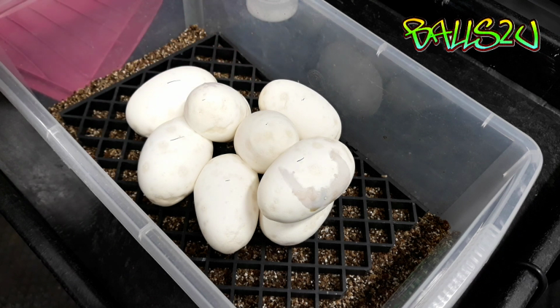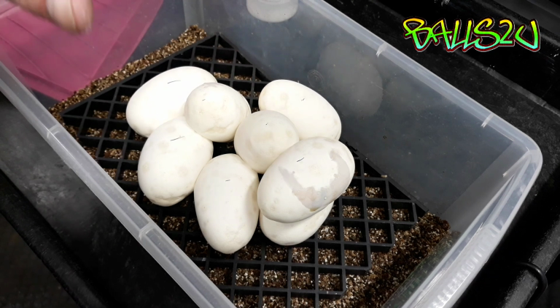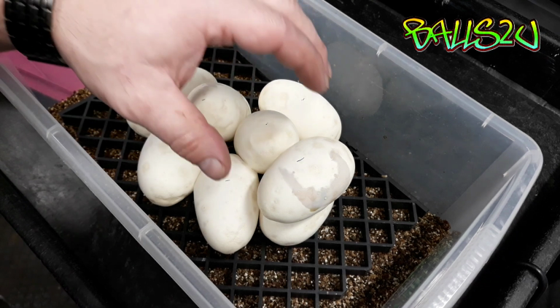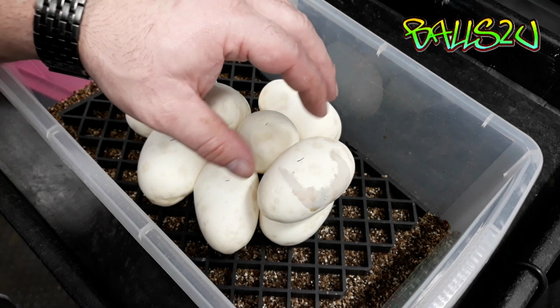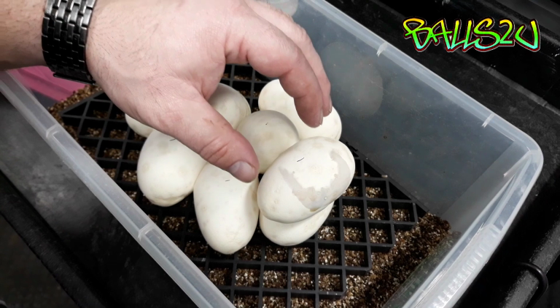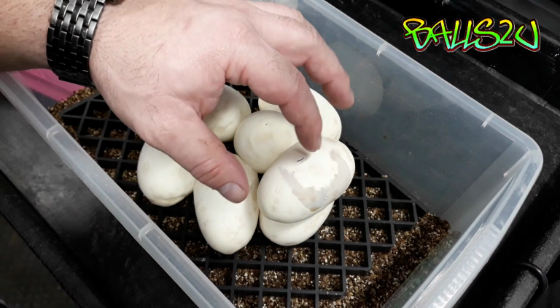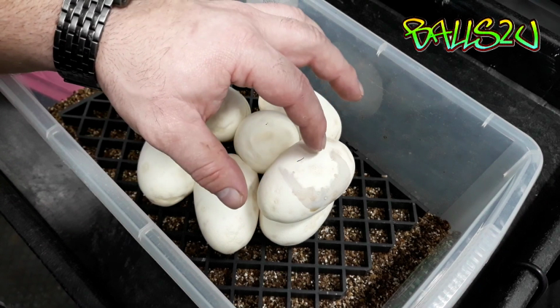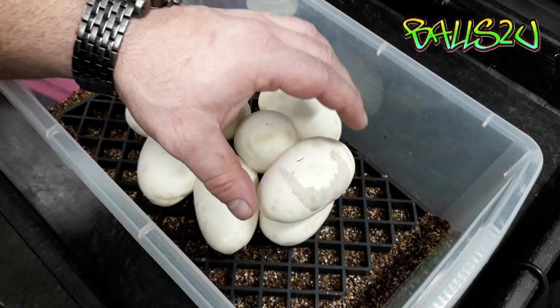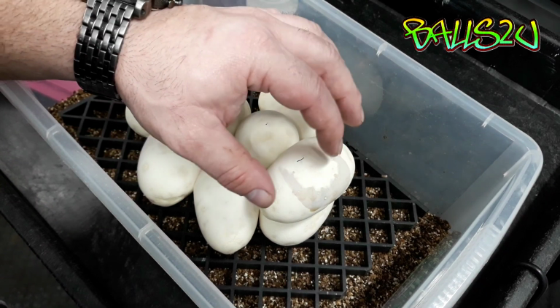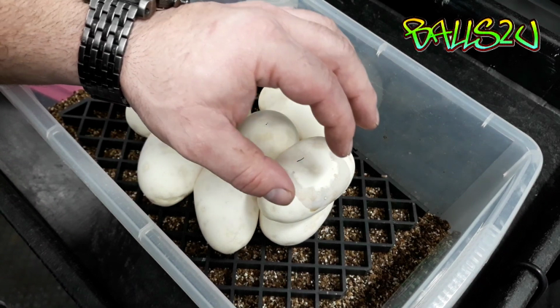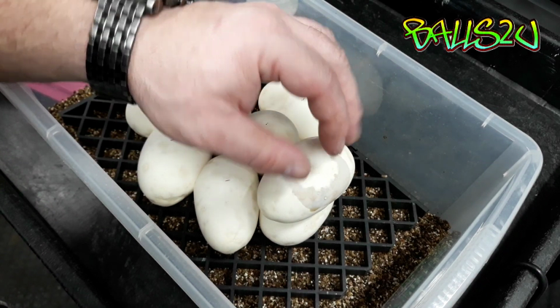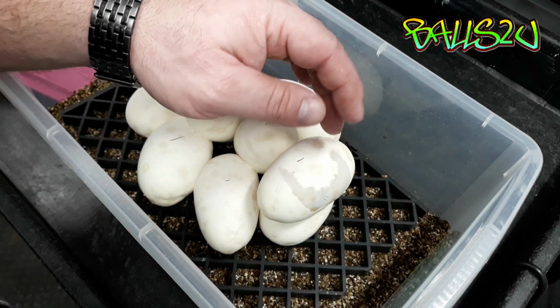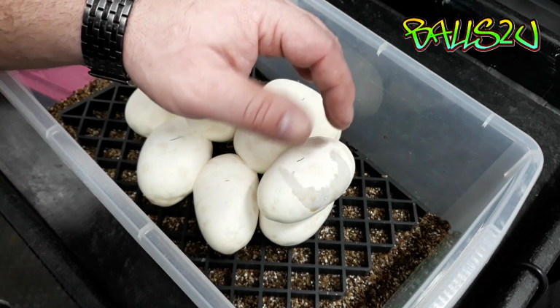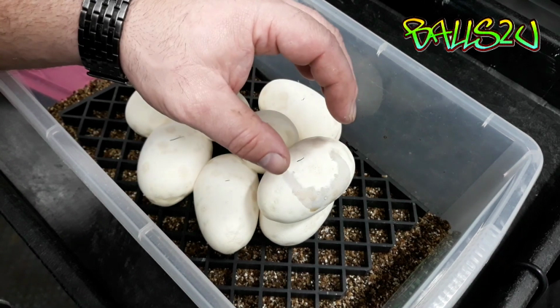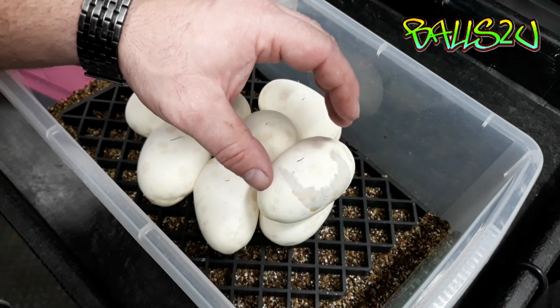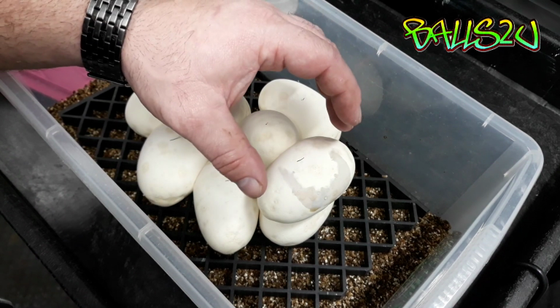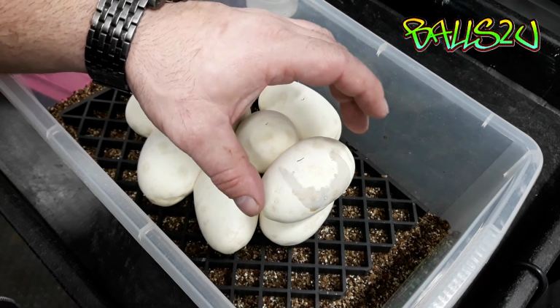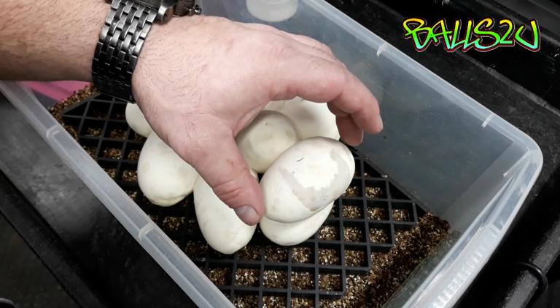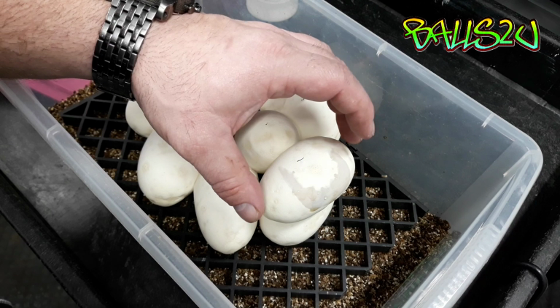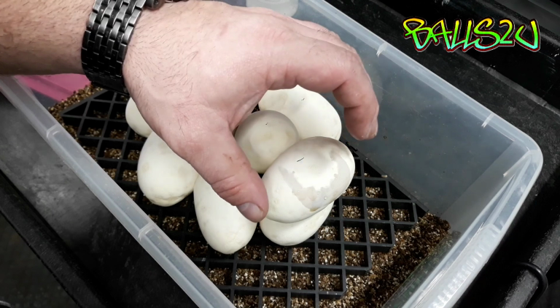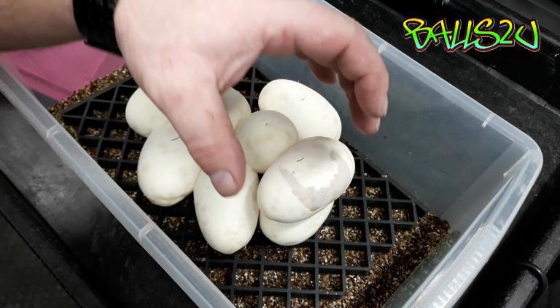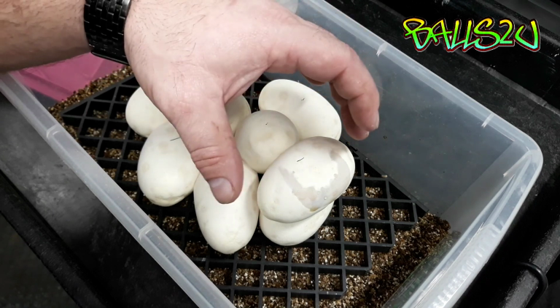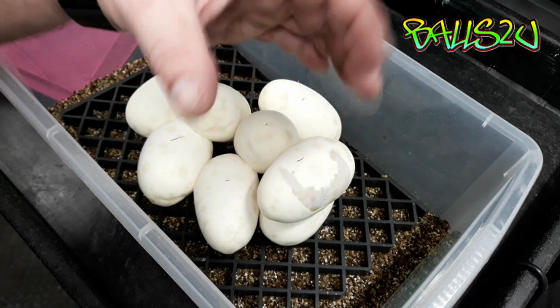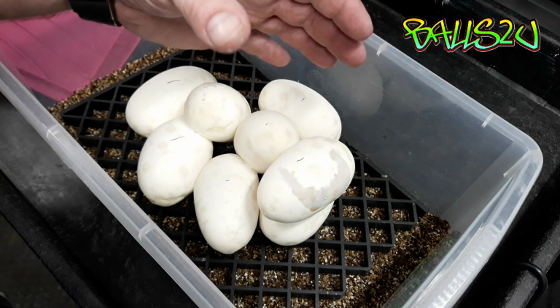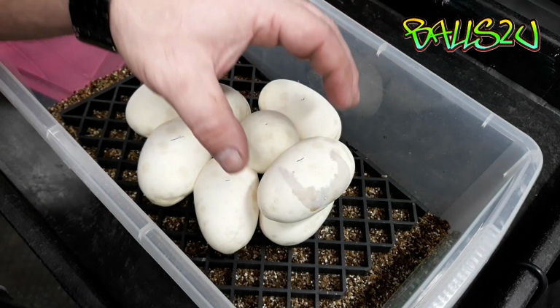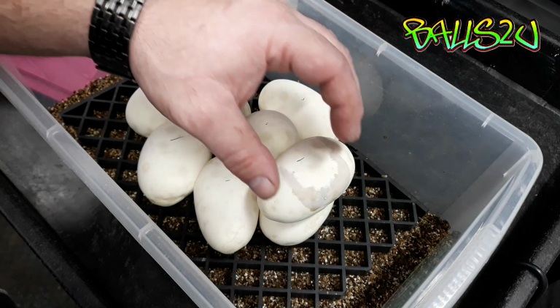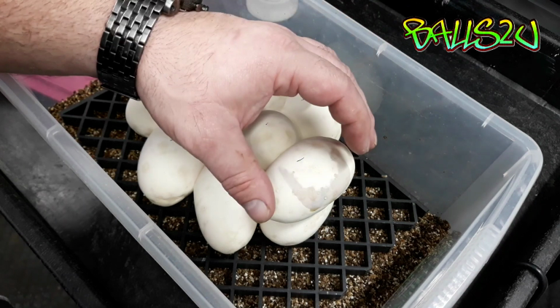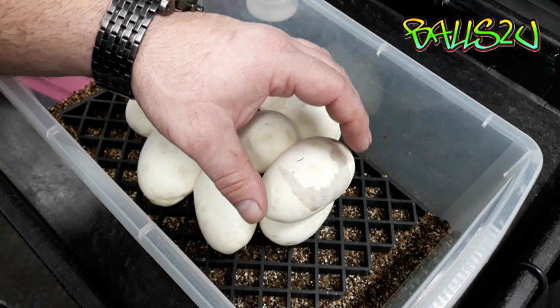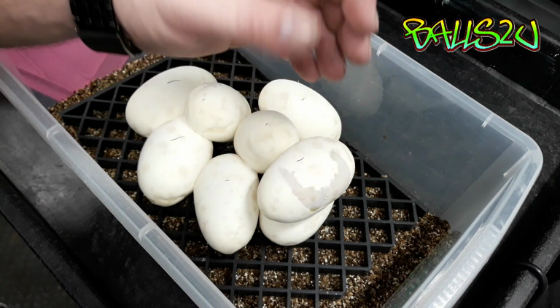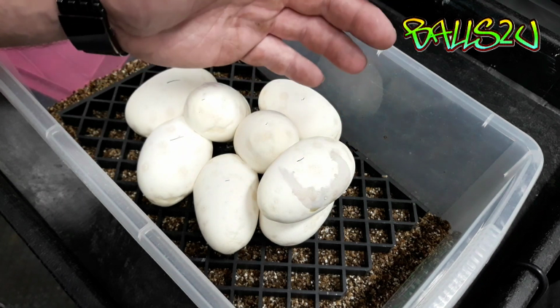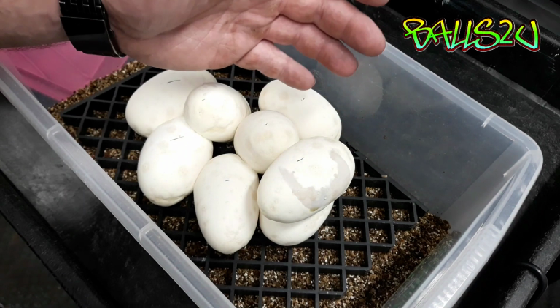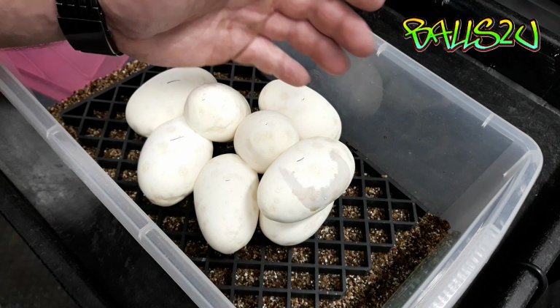What this basically means is the egg itself is porous and the water in the amniotic fluid, which is in there and helps the embryo grow, is leaking out and we need to stop that from happening.